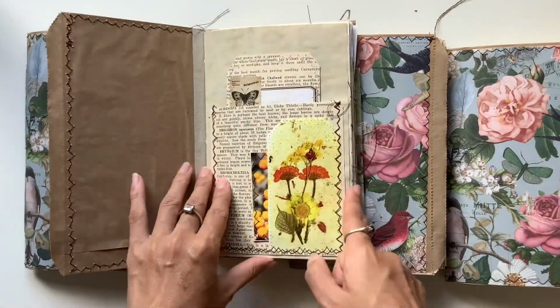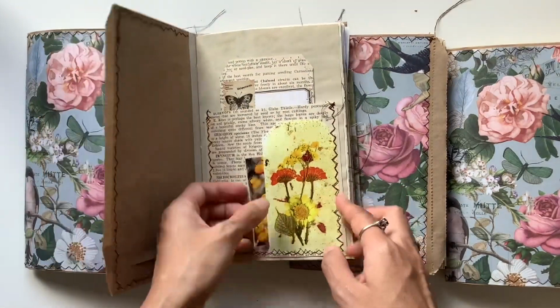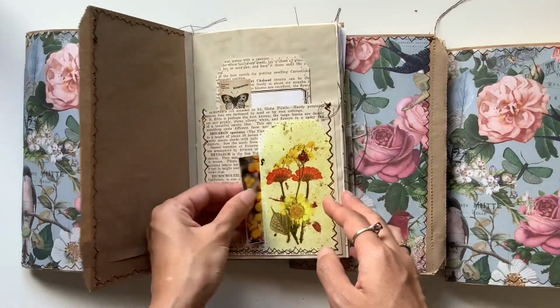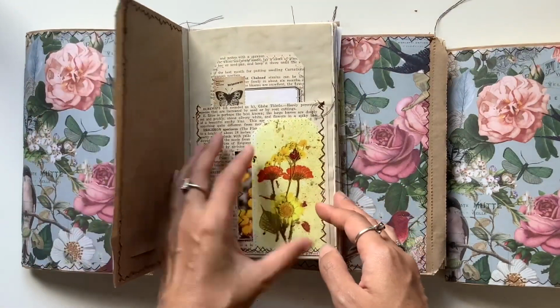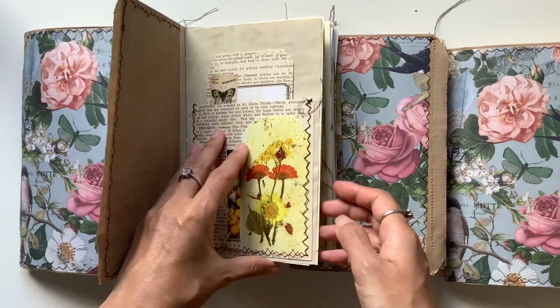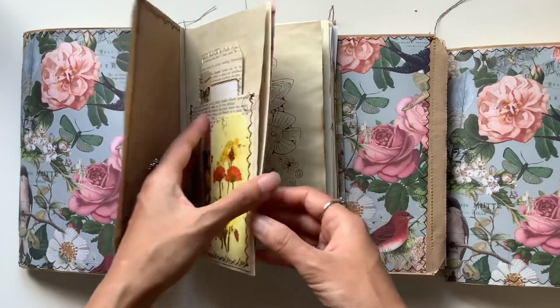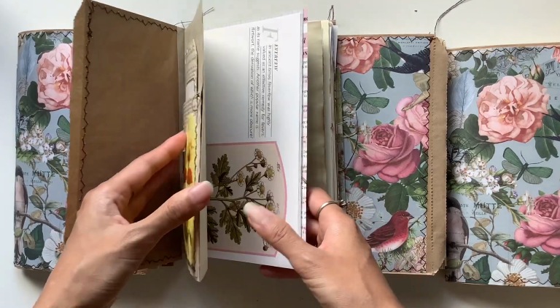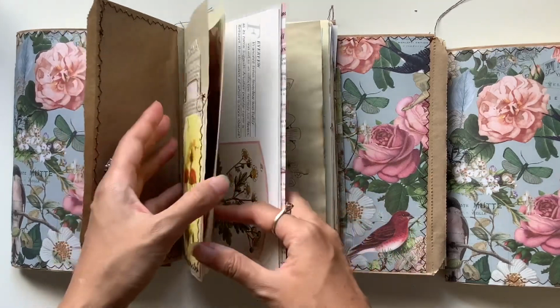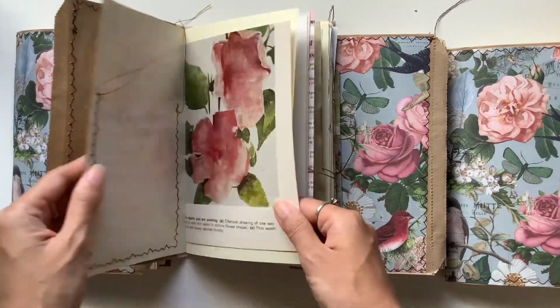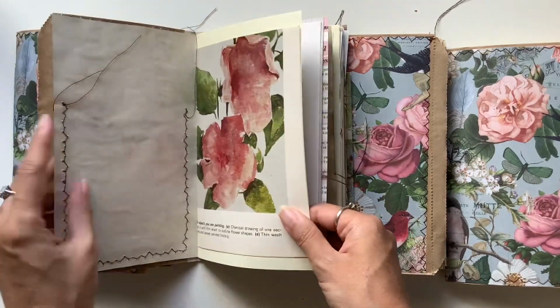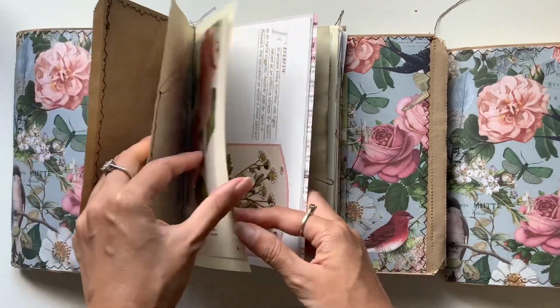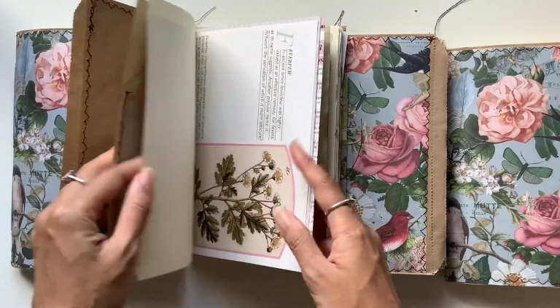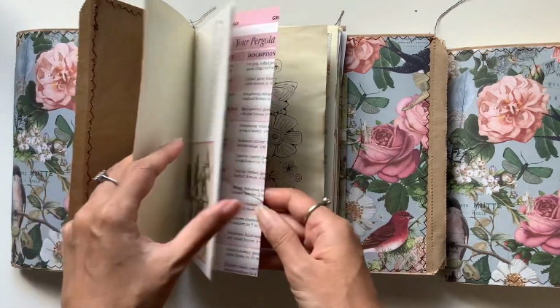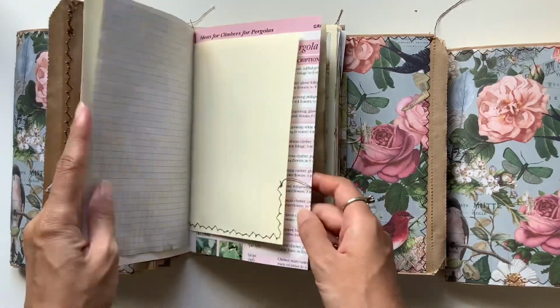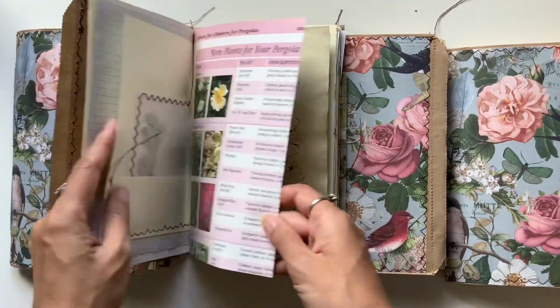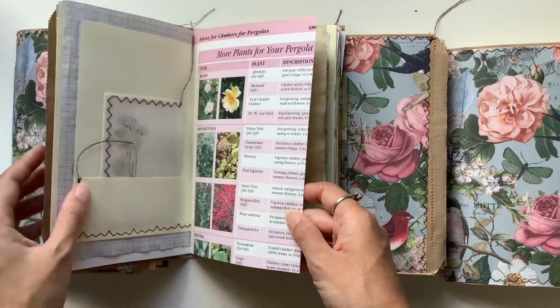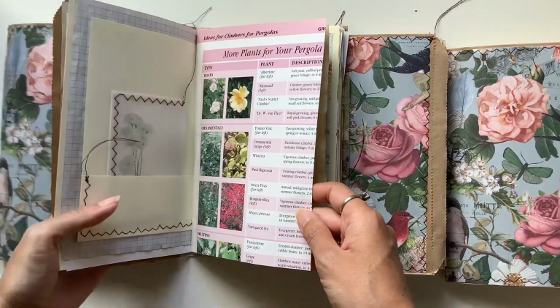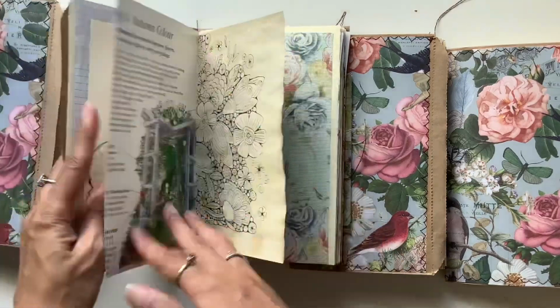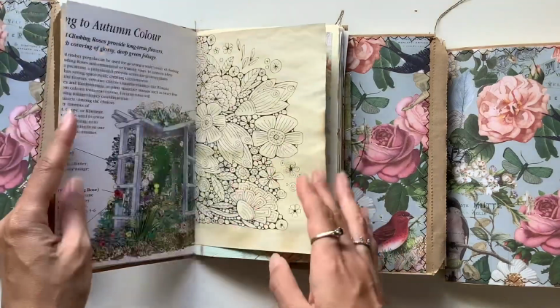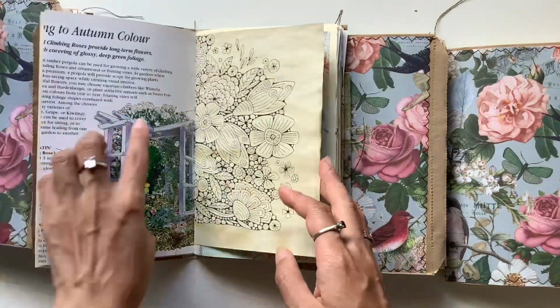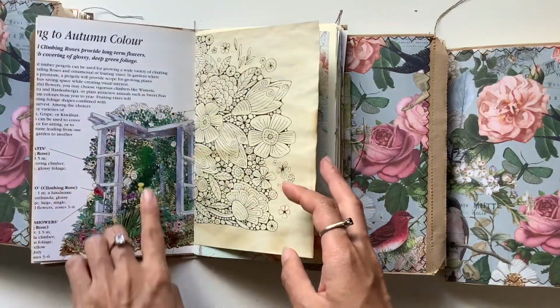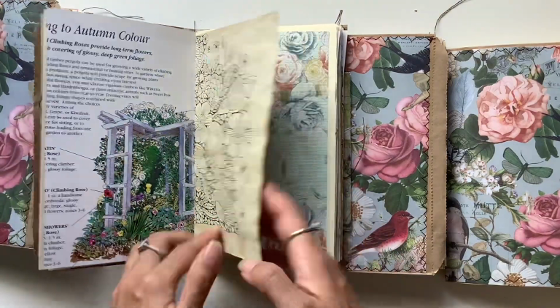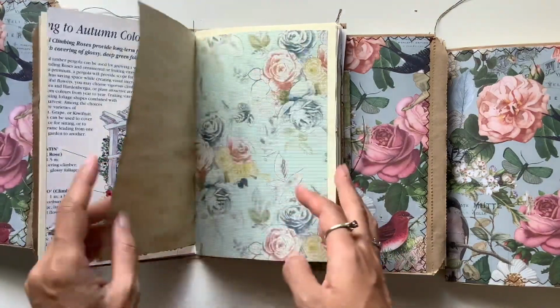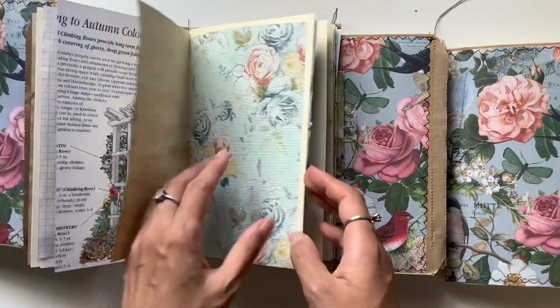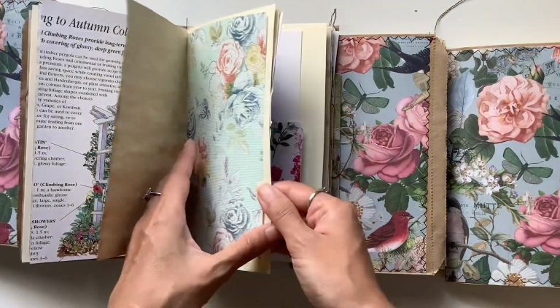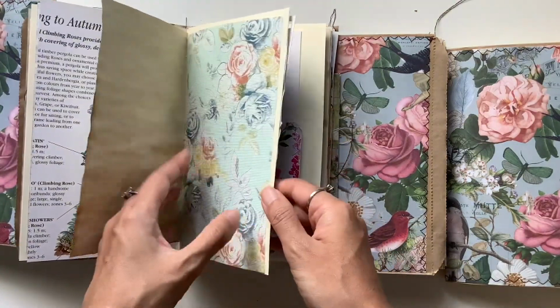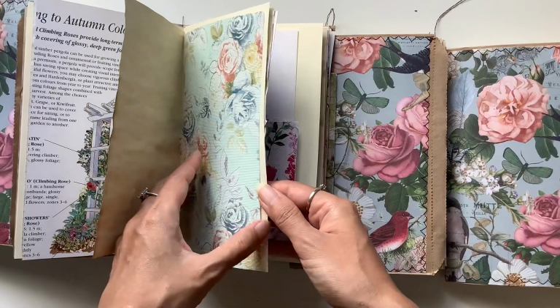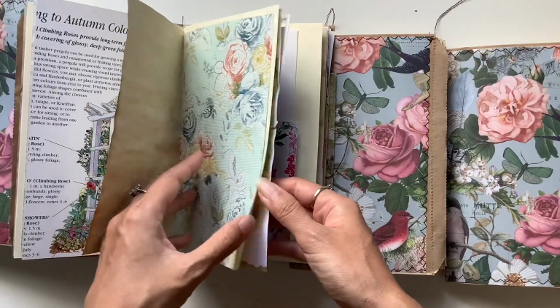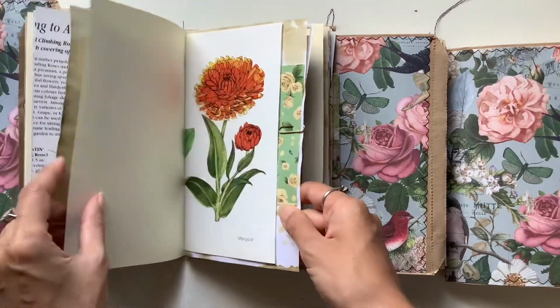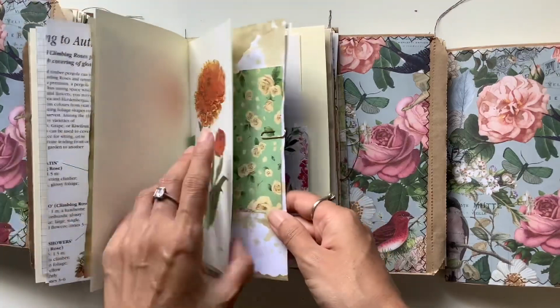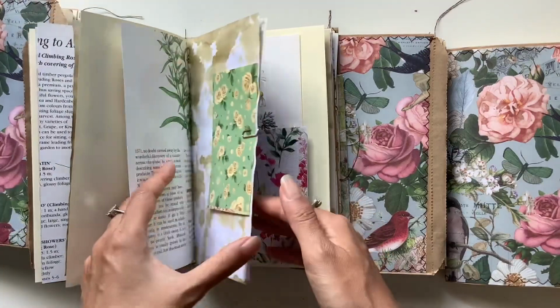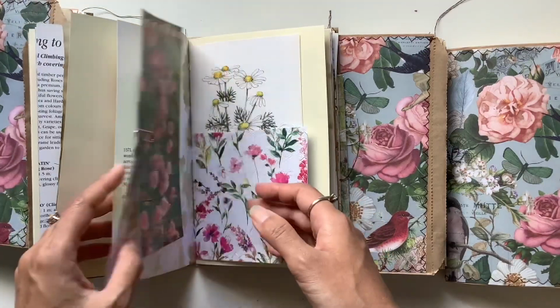So this is the yellow one, very loosely yellow themed. I didn't have as many yellow things, but where possible. This is just so beautiful — I love archways and gazebos and things like that in gardens.